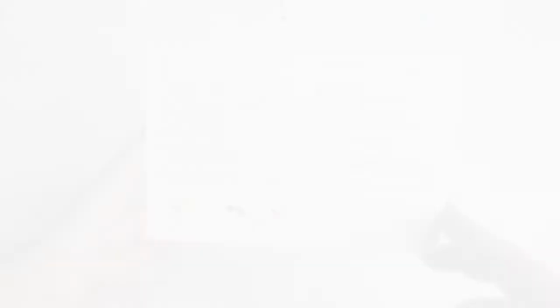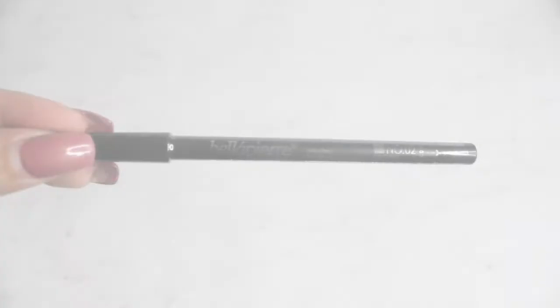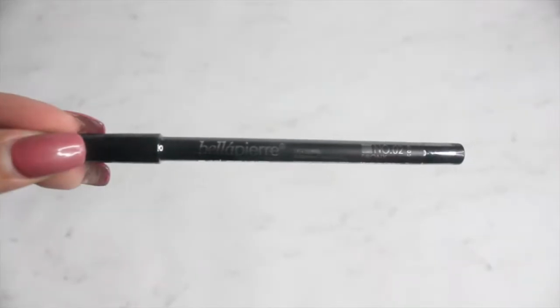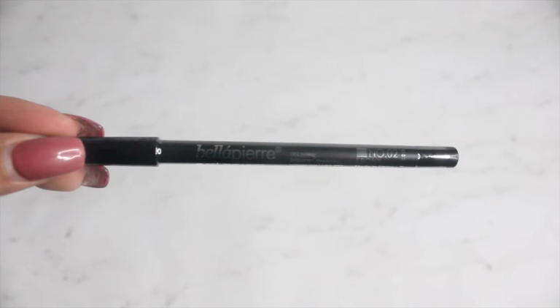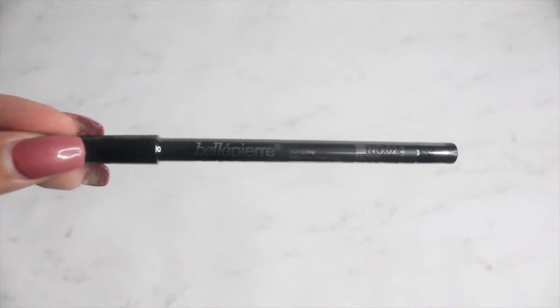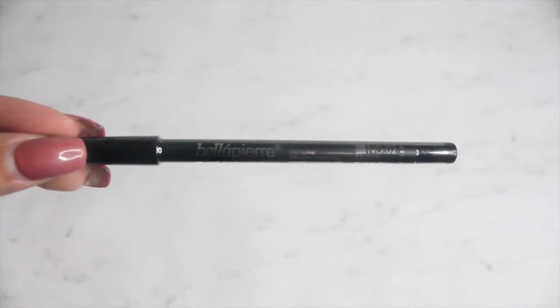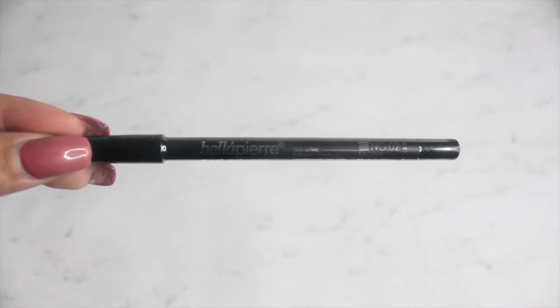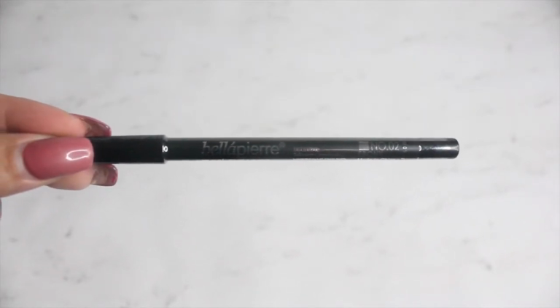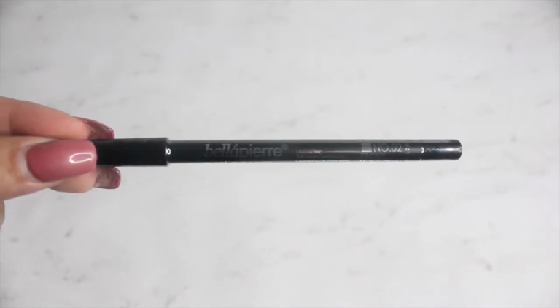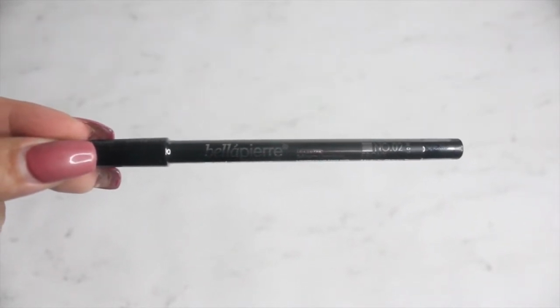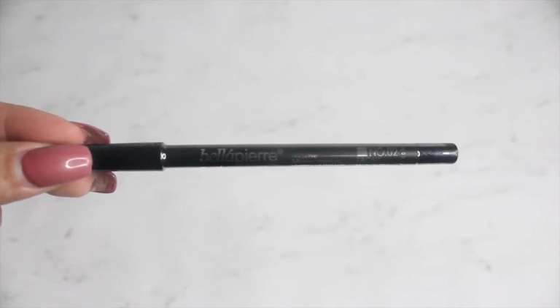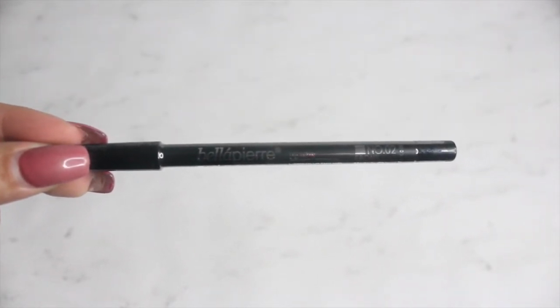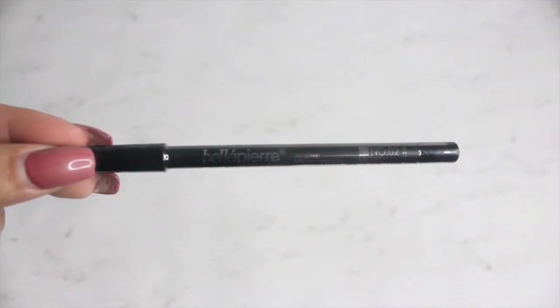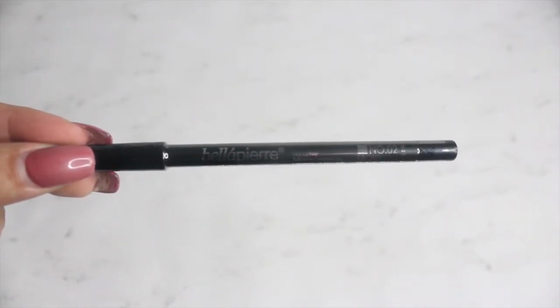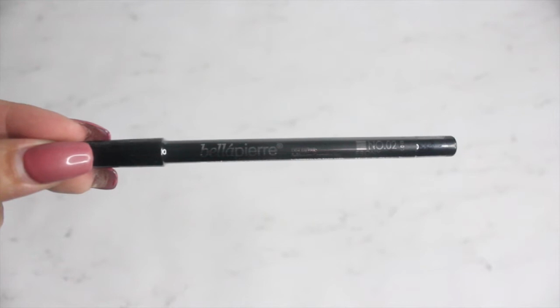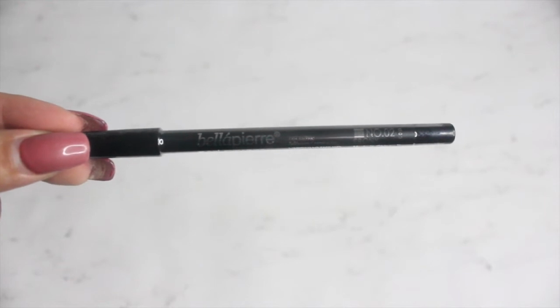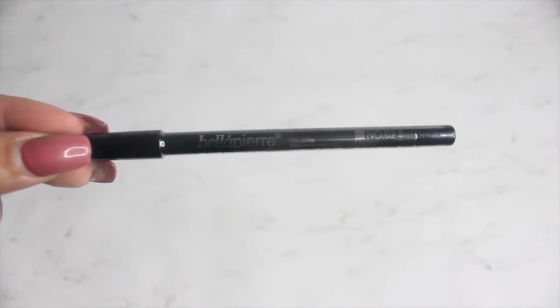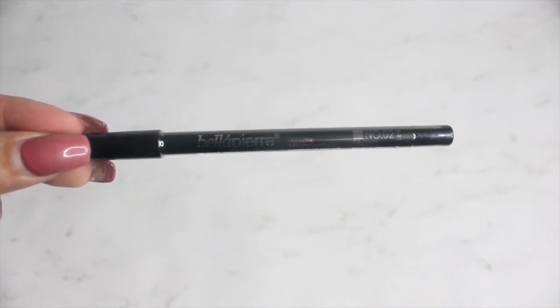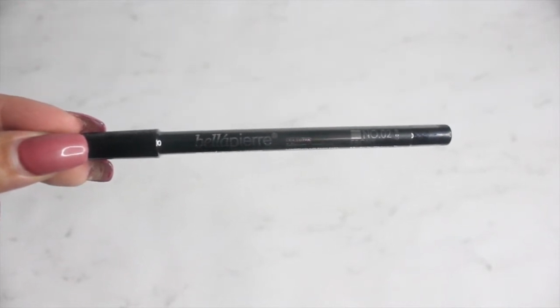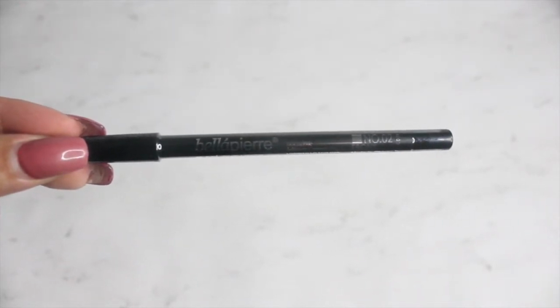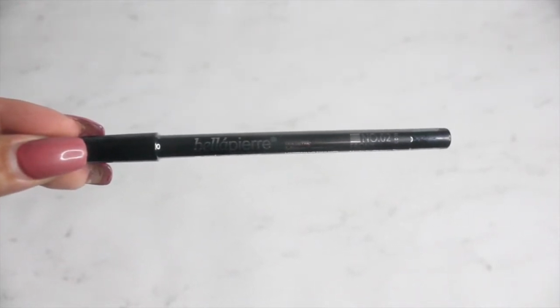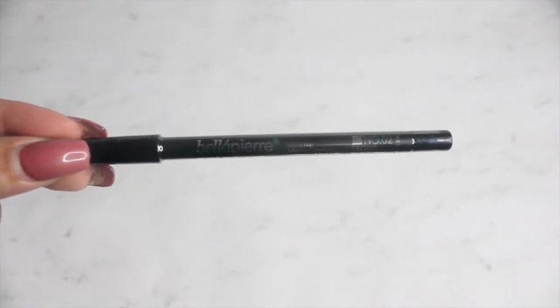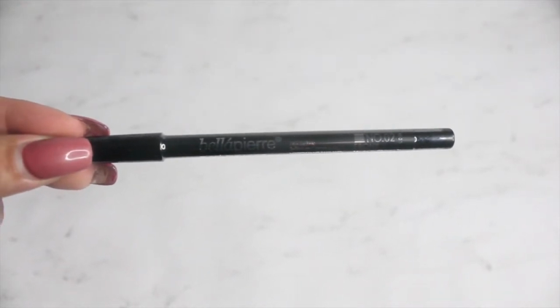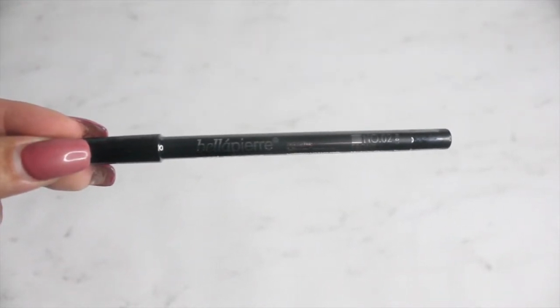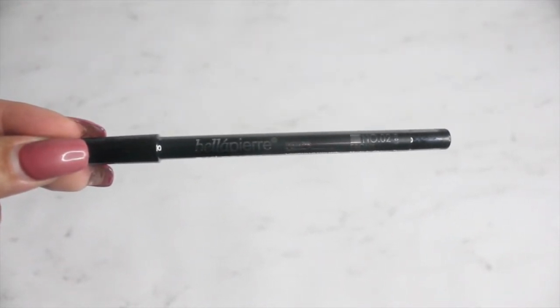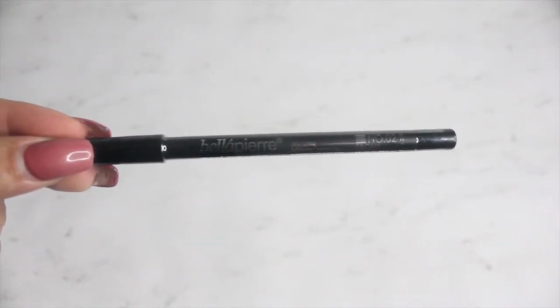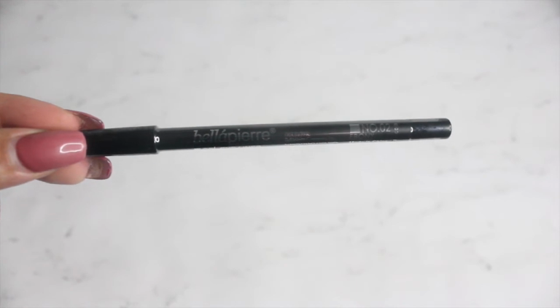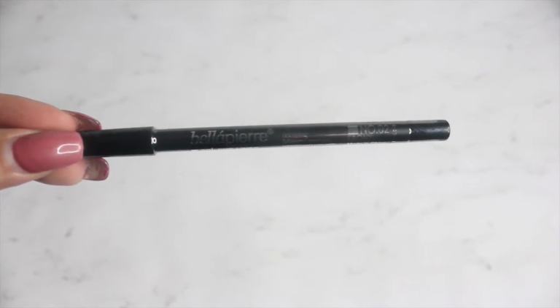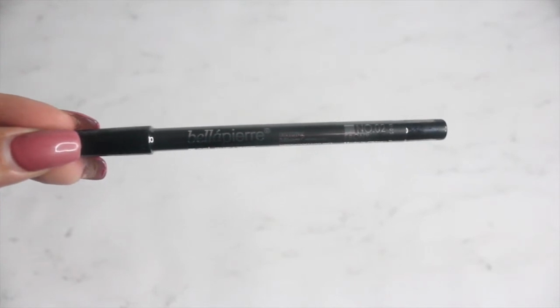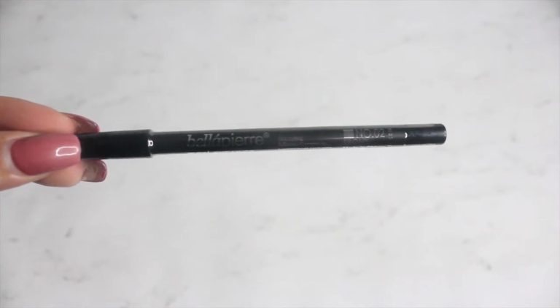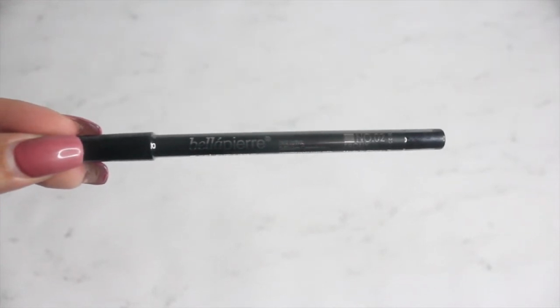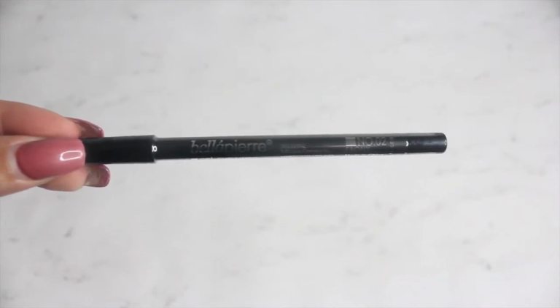The first product I have here is a waterproof gel eyeliner by Bella Pierre. It's a creamy waterproof eyeliner for true definition that lasts all day, and this is in the color ebony.